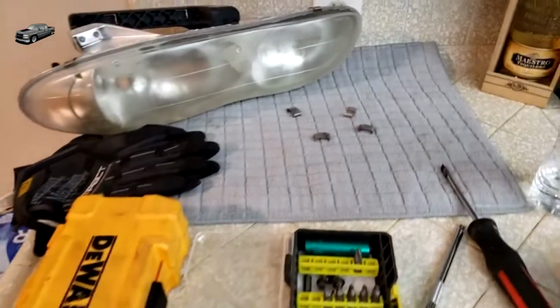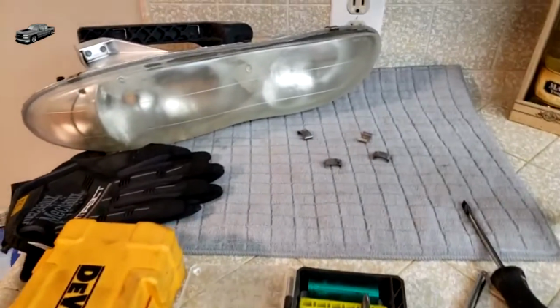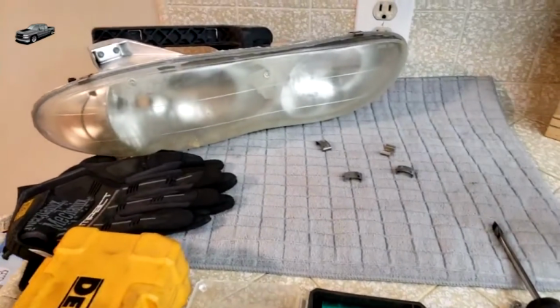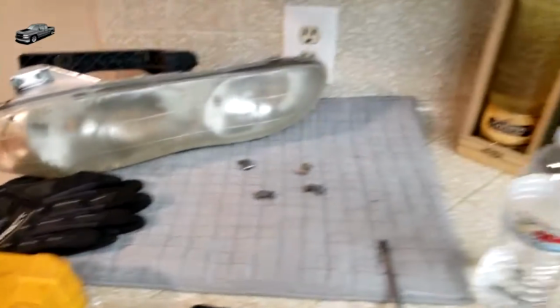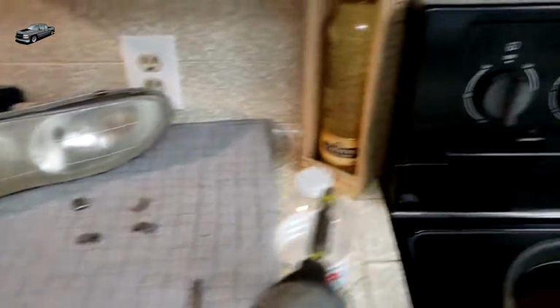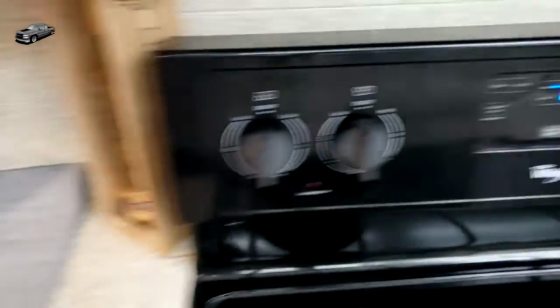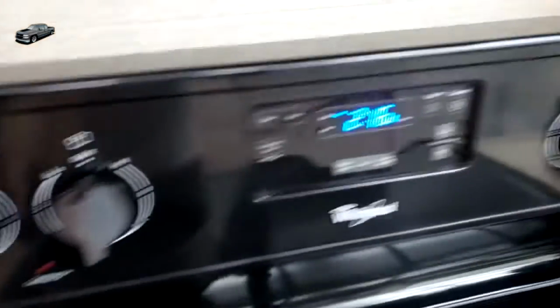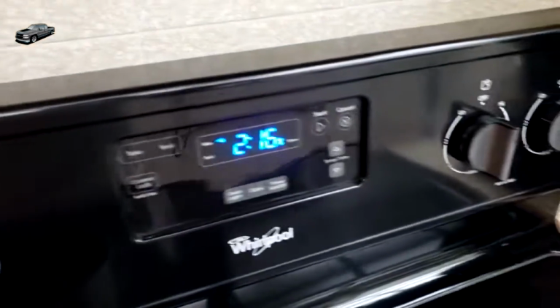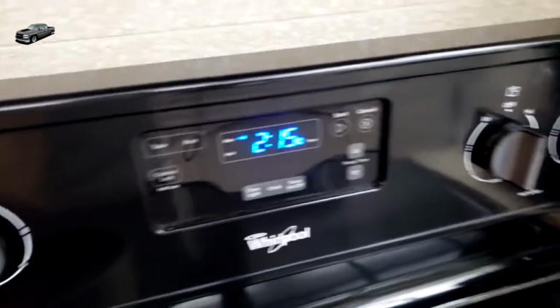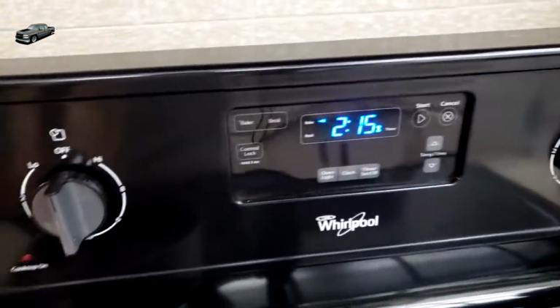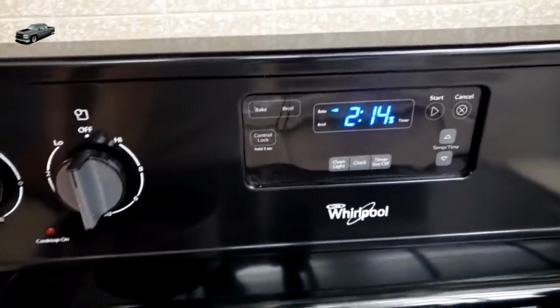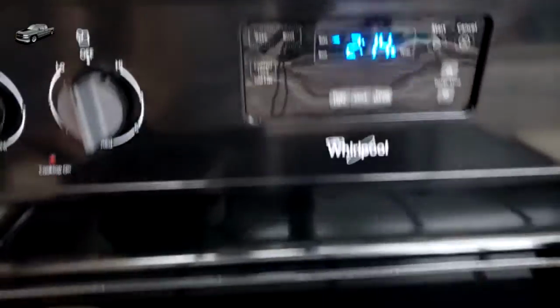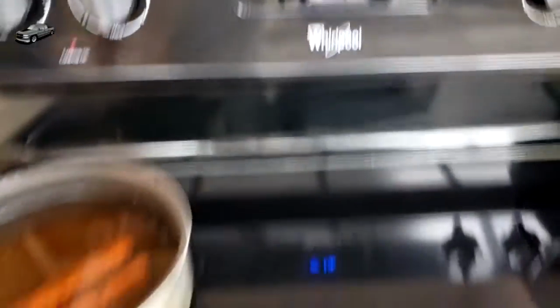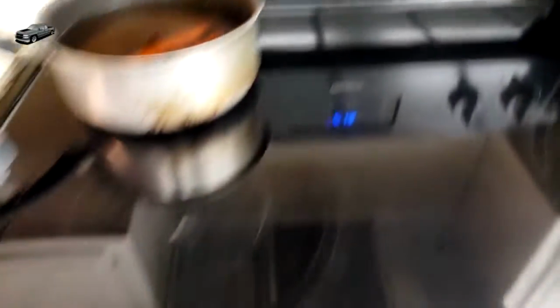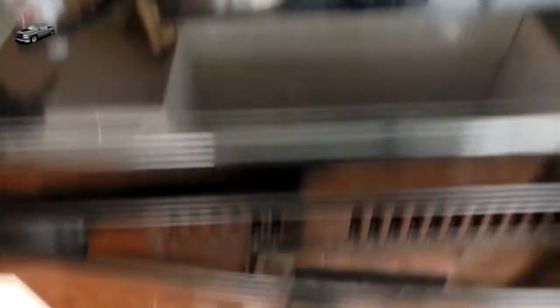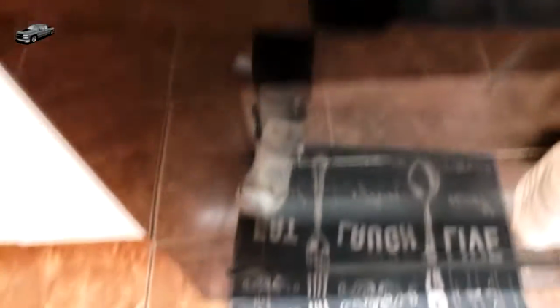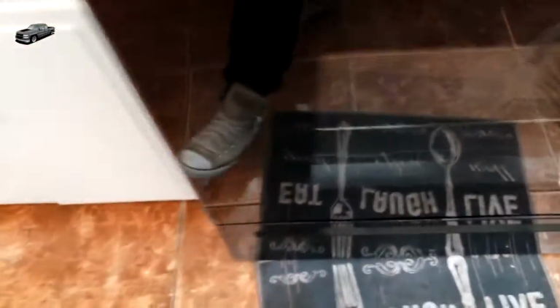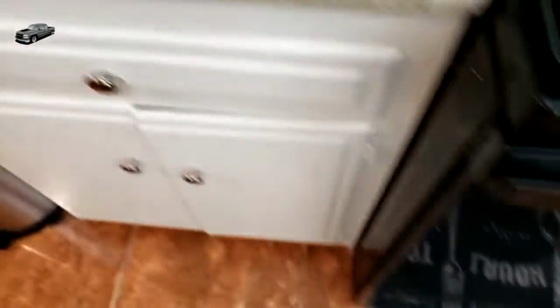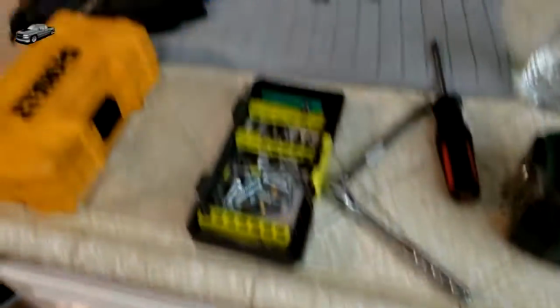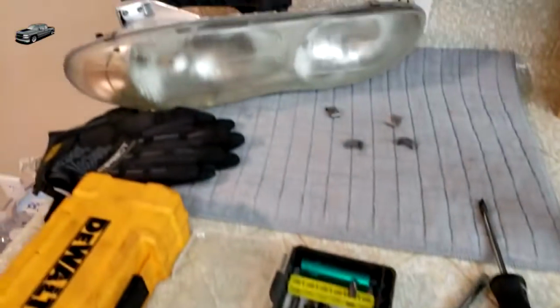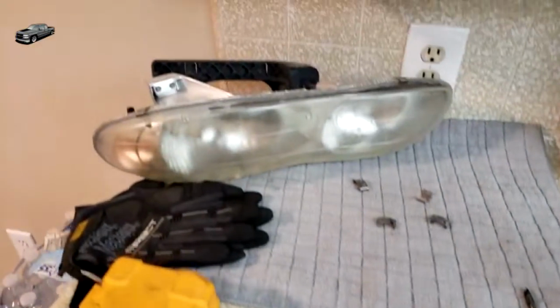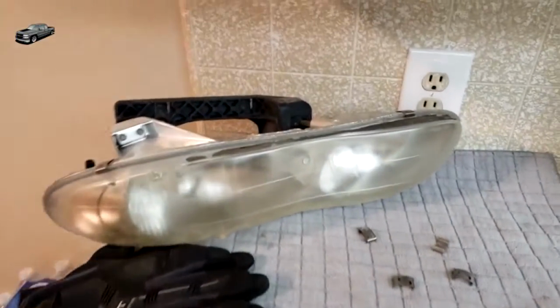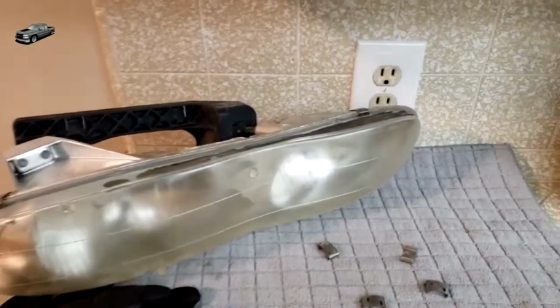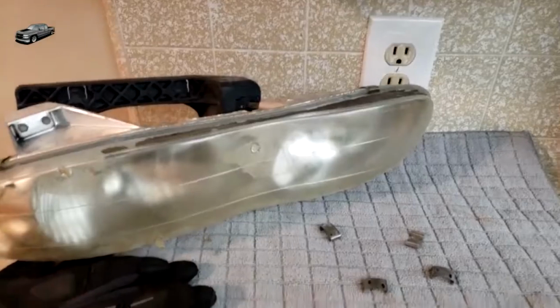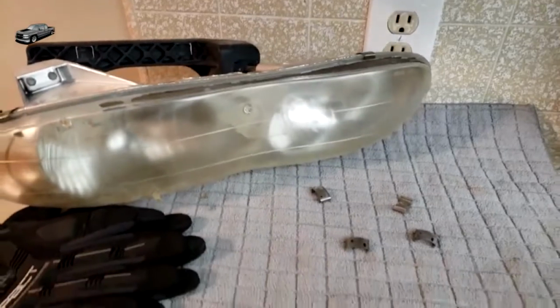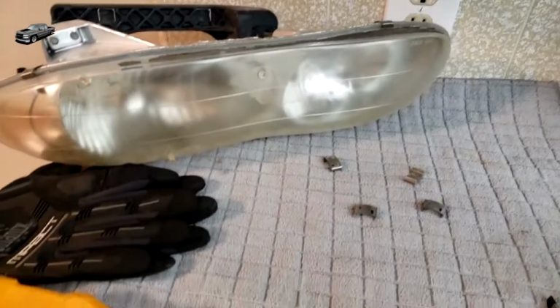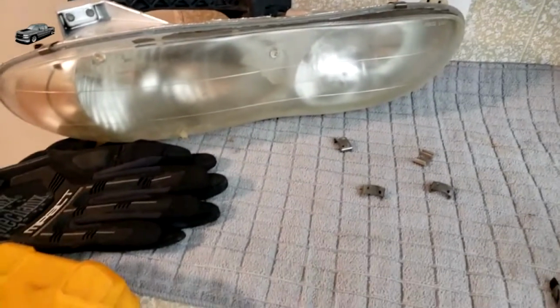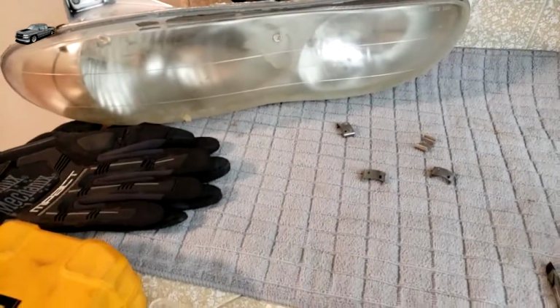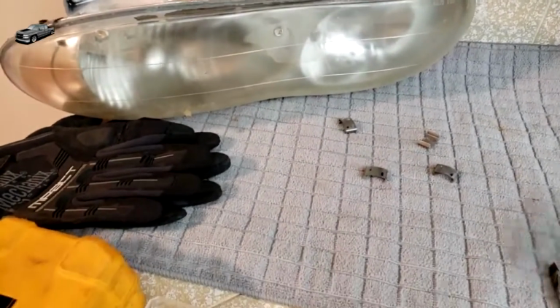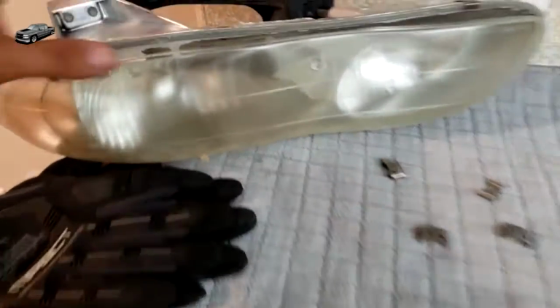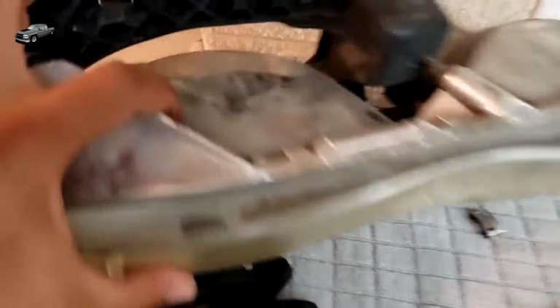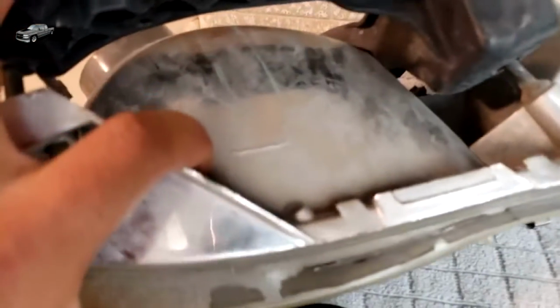You make sure you set your oven to about 265 degrees. I already have some headlights inside here, and usually I leave them in there for 7 to 10 minutes depending on what glue the headlight has.